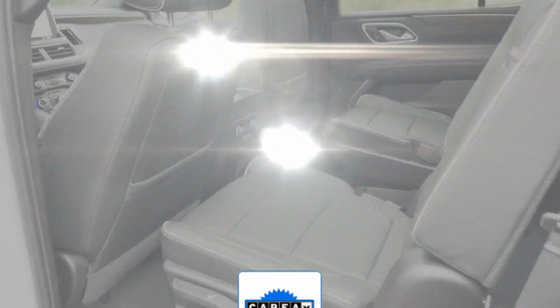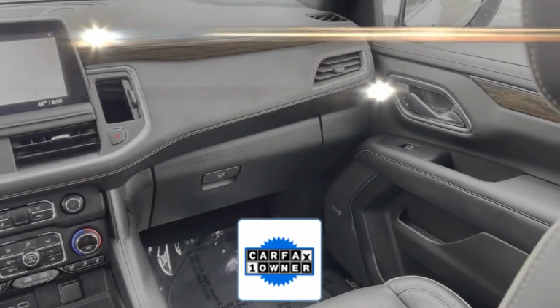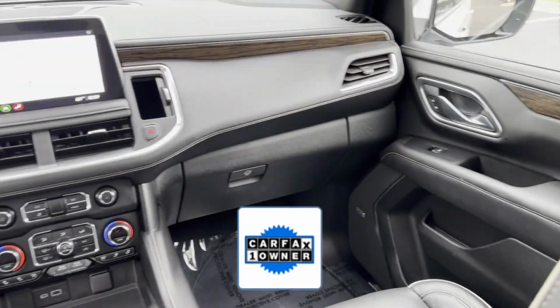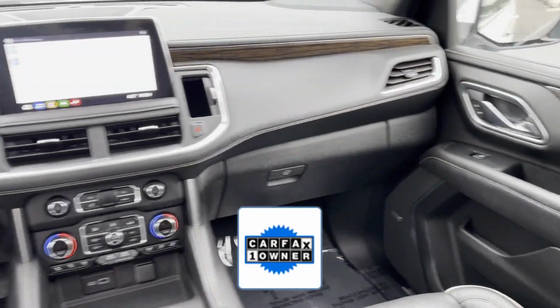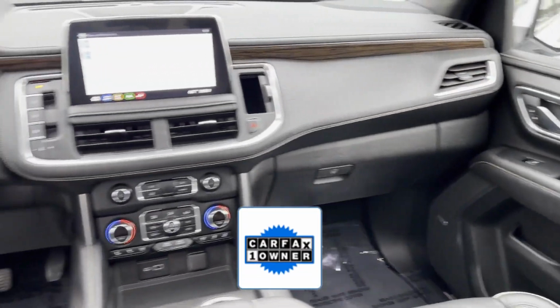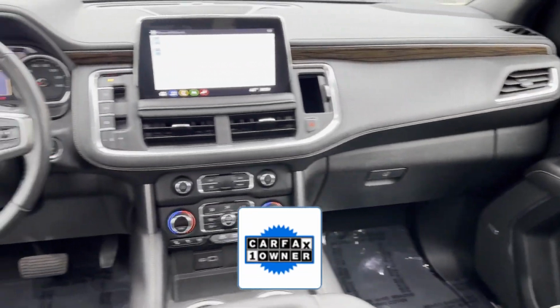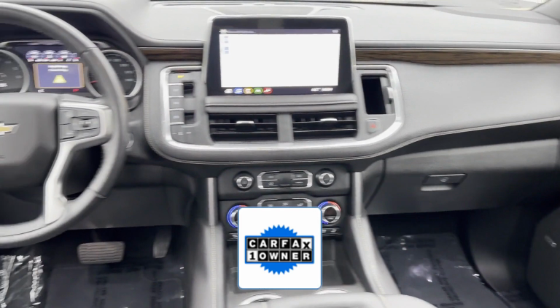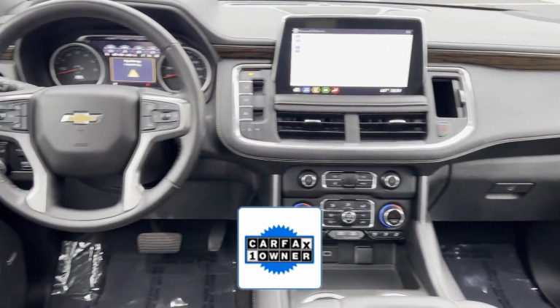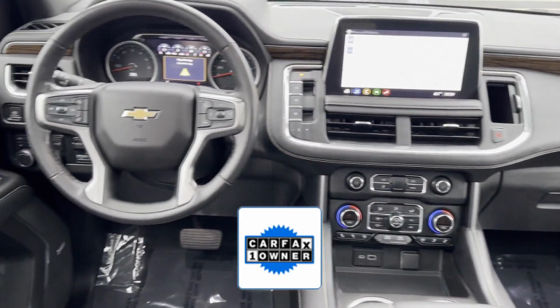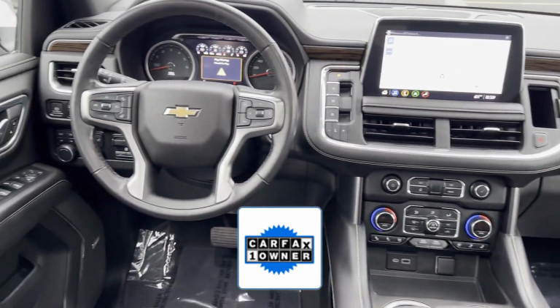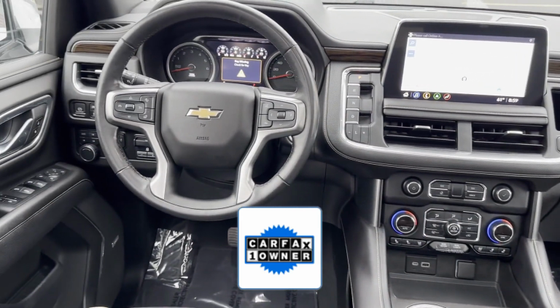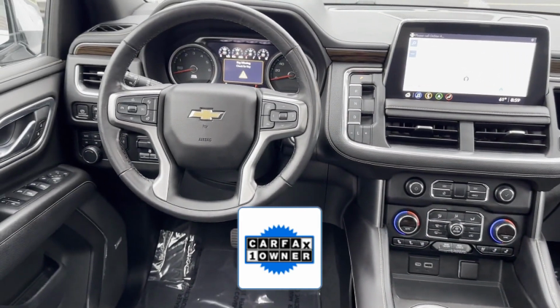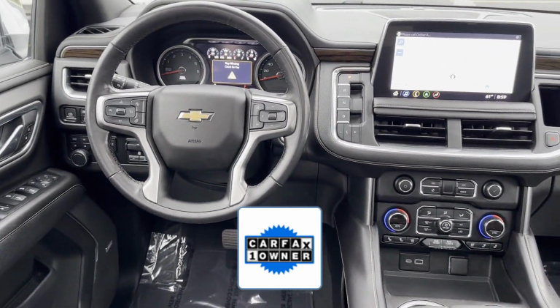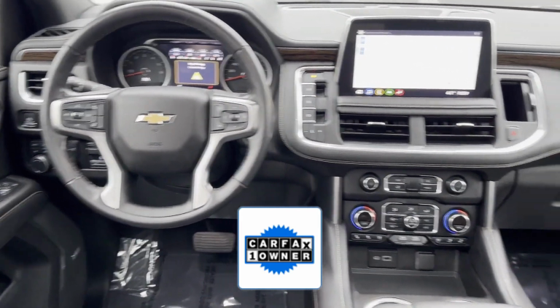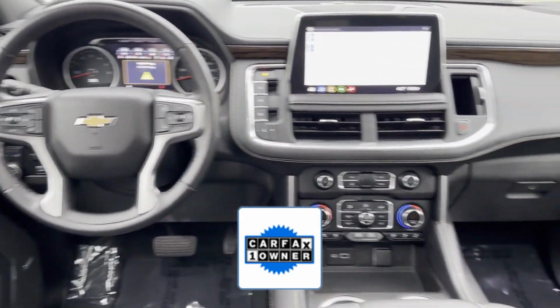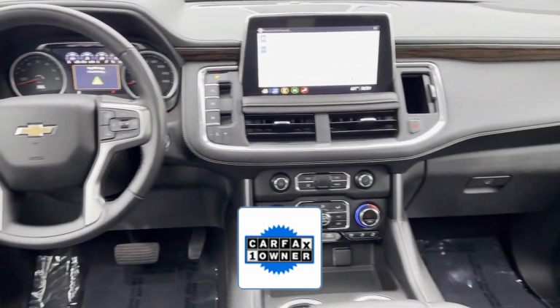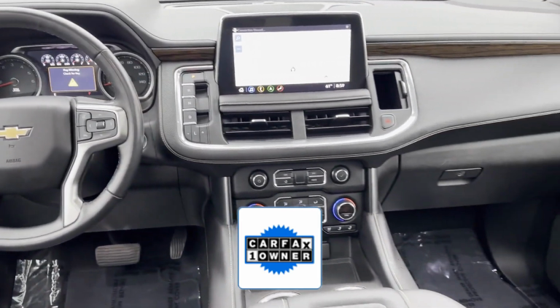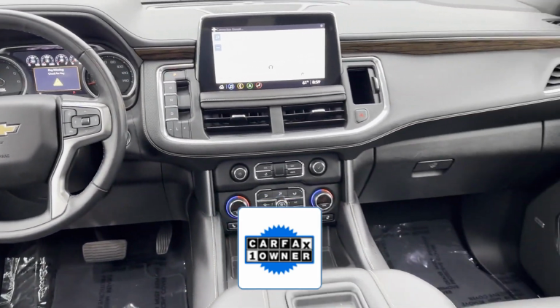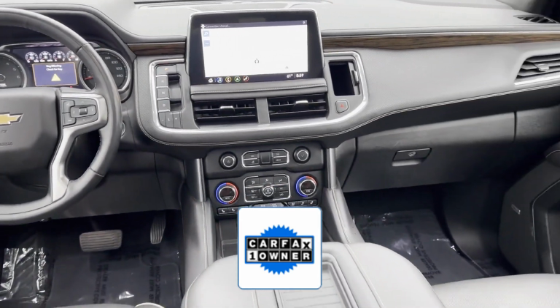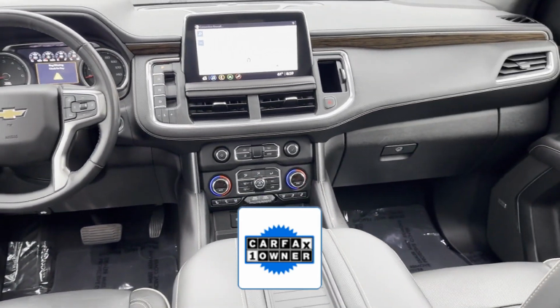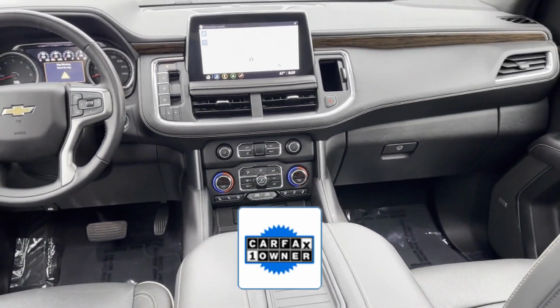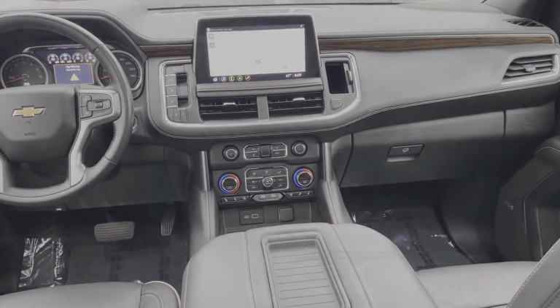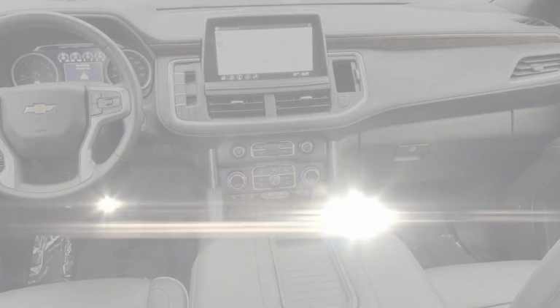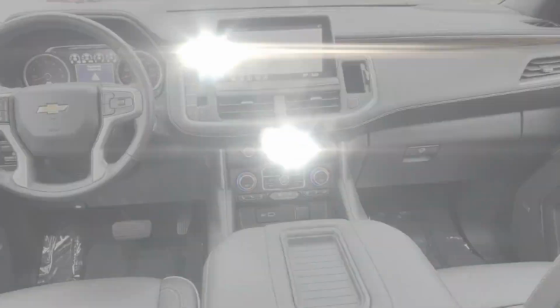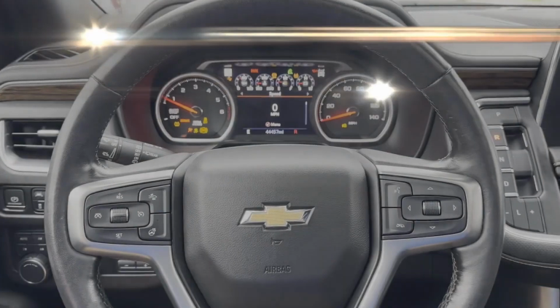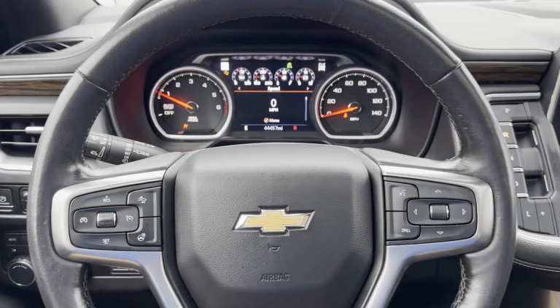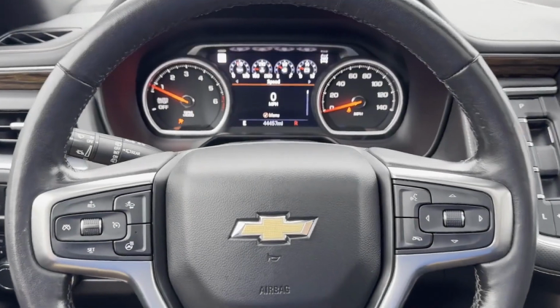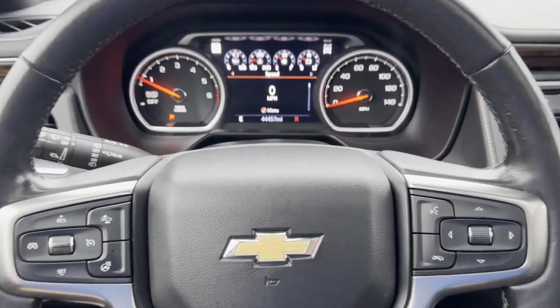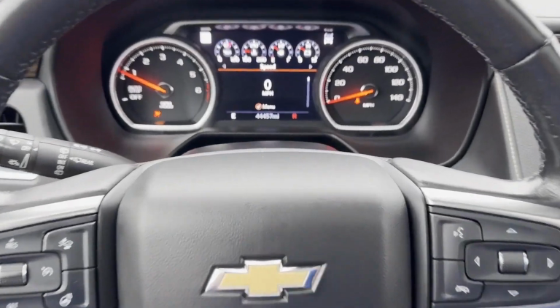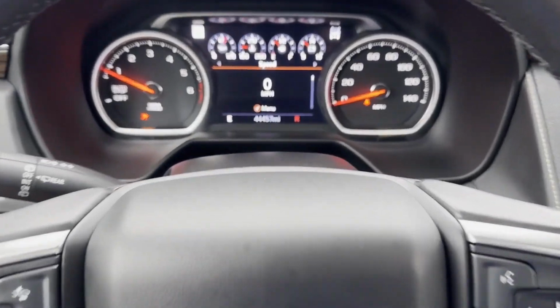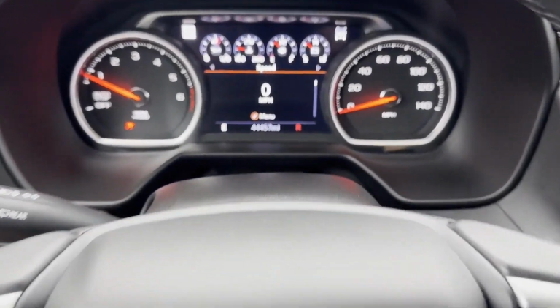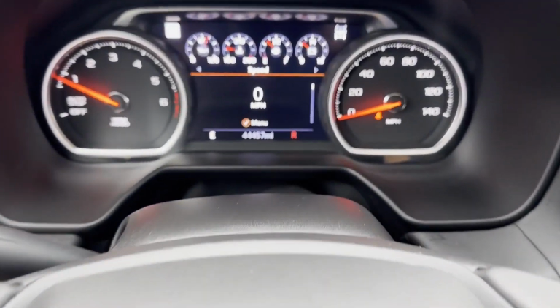As a Carfax one-owner vehicle, enjoy extra advantages such as having less normal wear and tear. Make an appointment today to test drive this popular model.